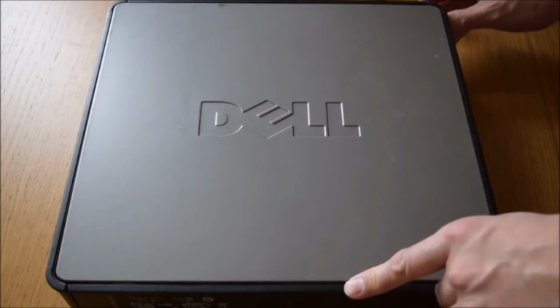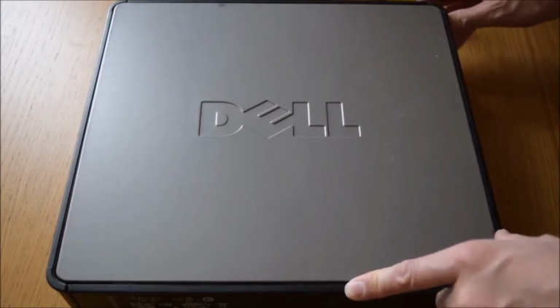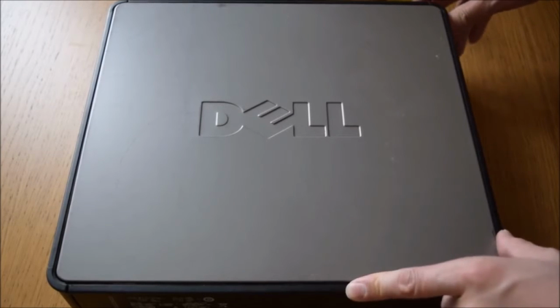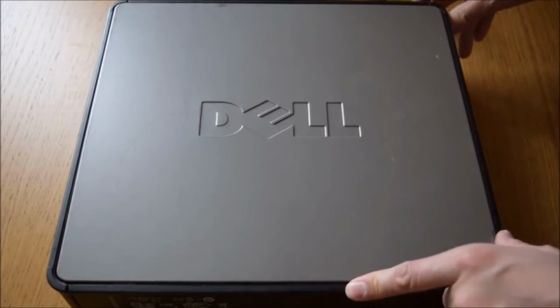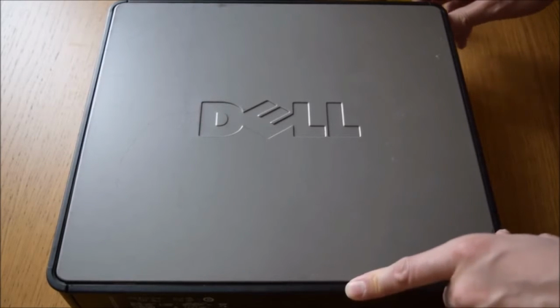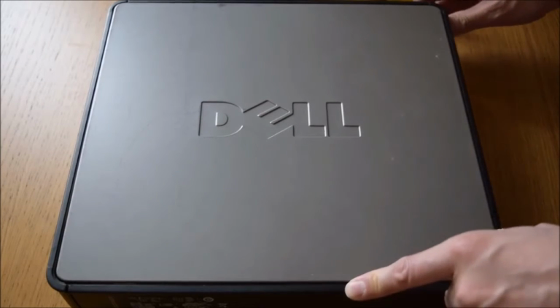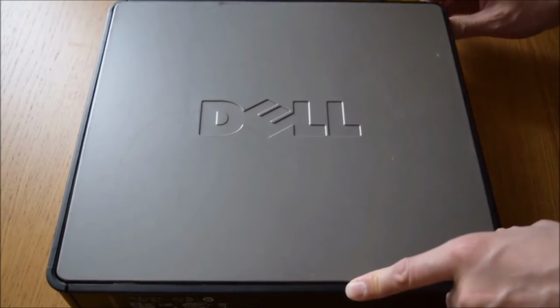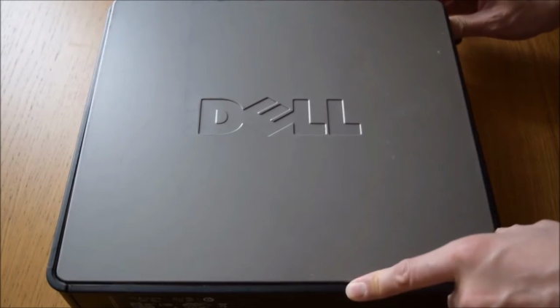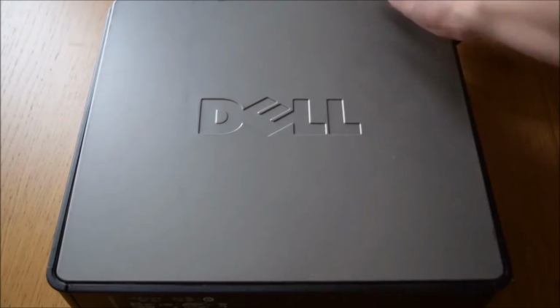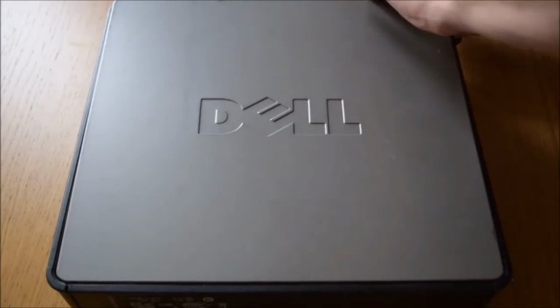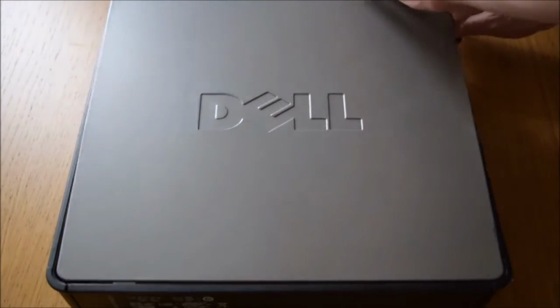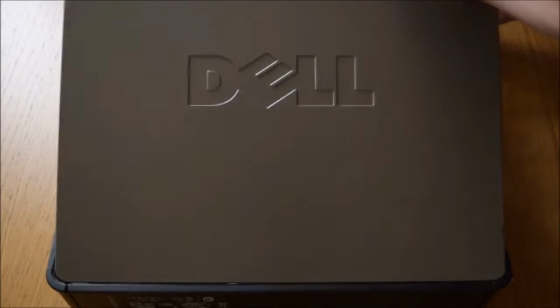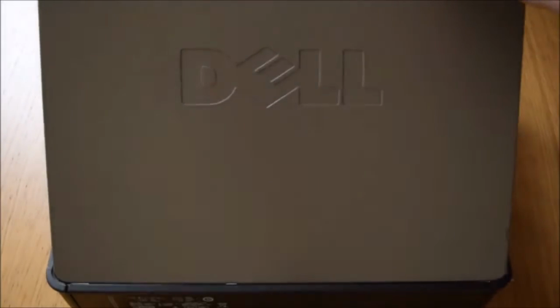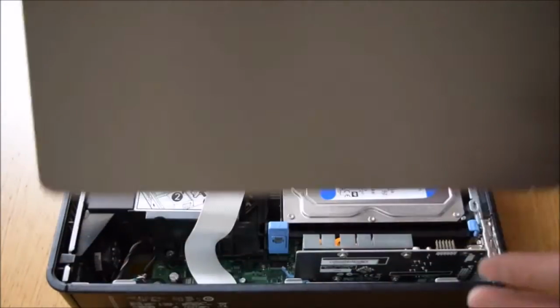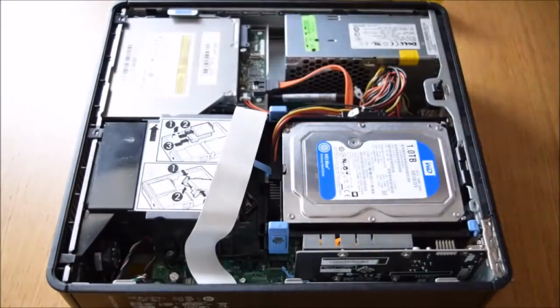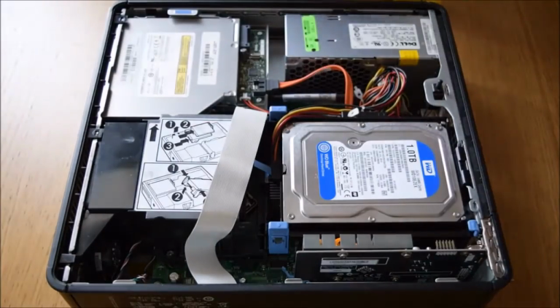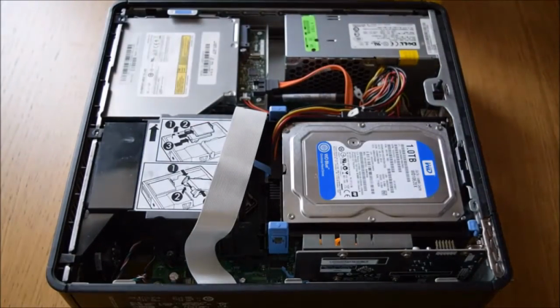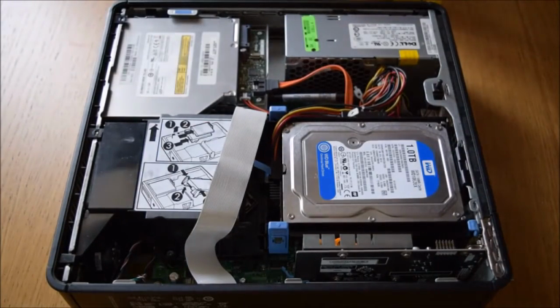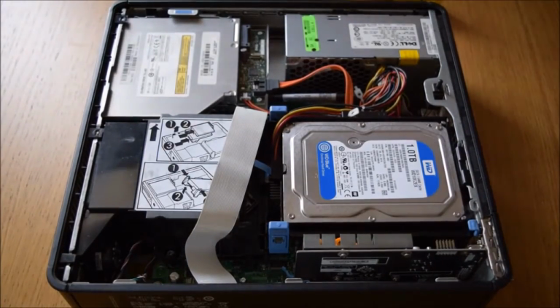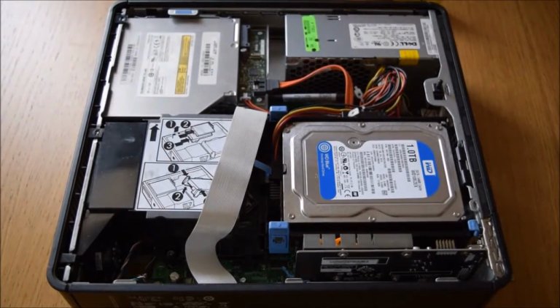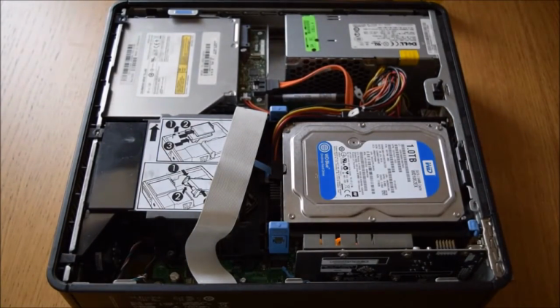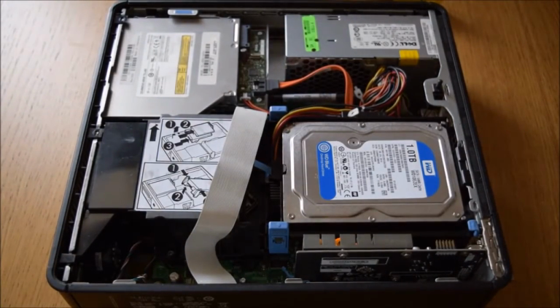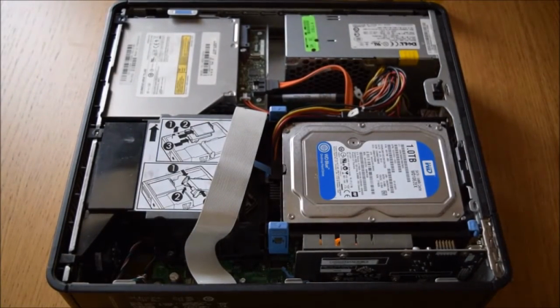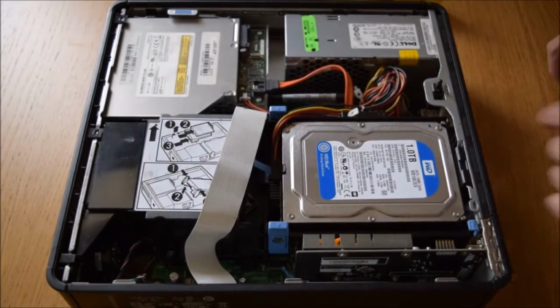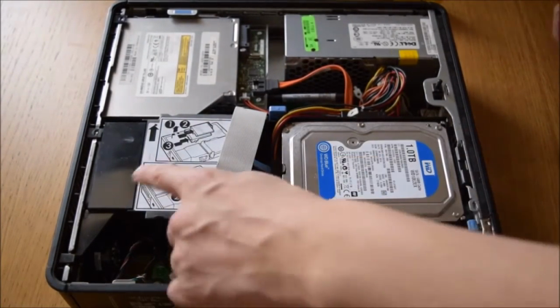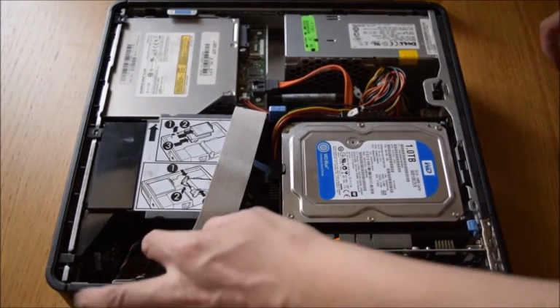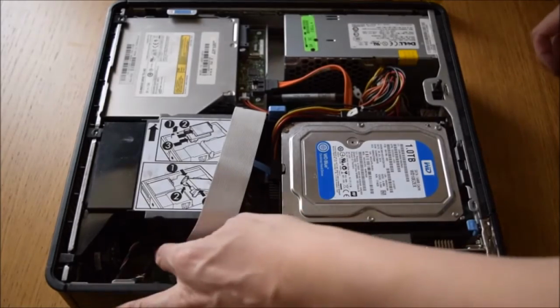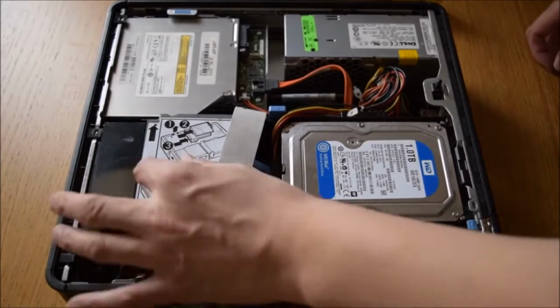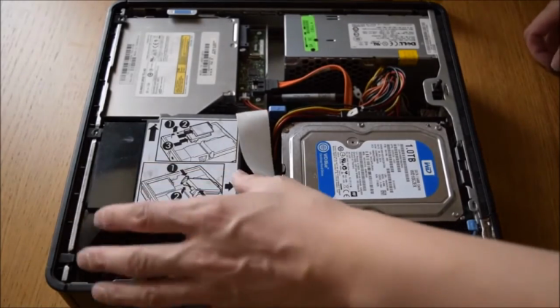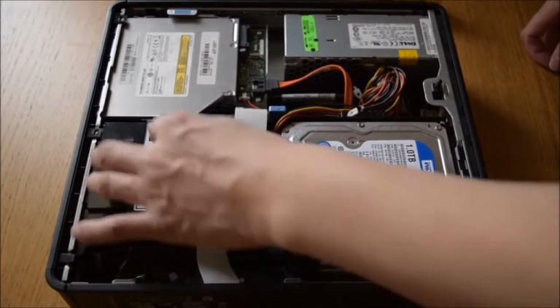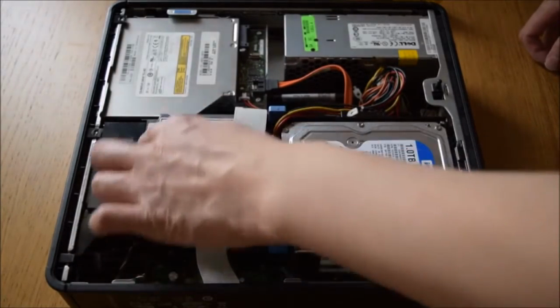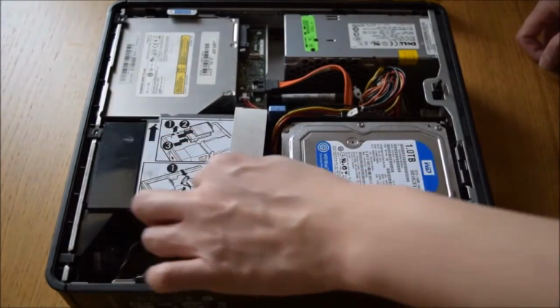The cover comes off quite easily — just slide the handle and the cover comes off. With the cover off, the CPU sits under here and this is the fan here.